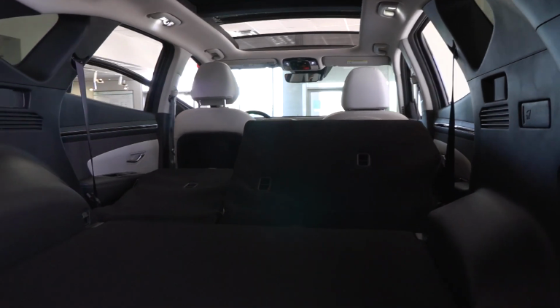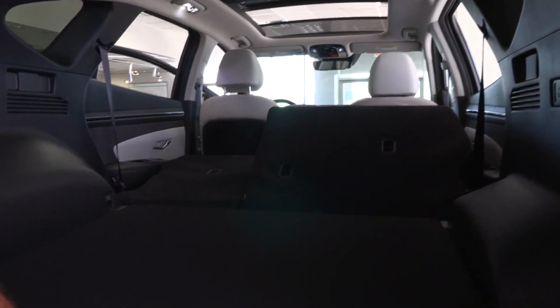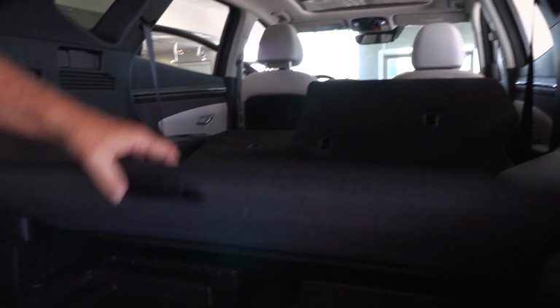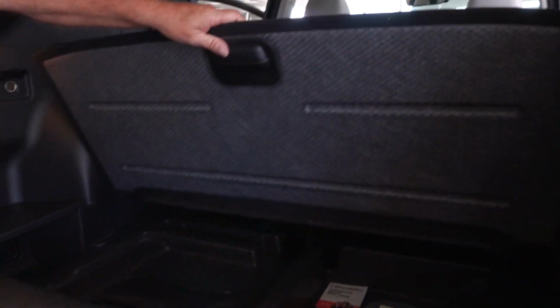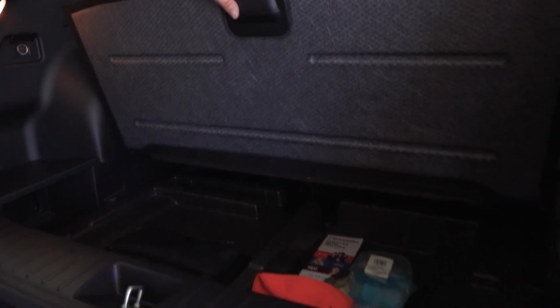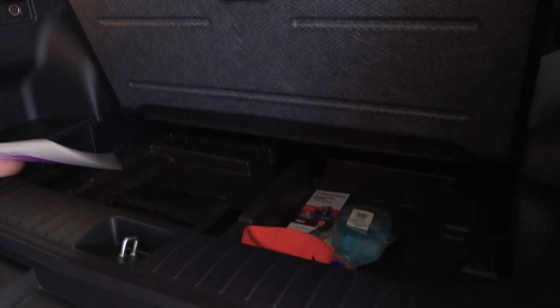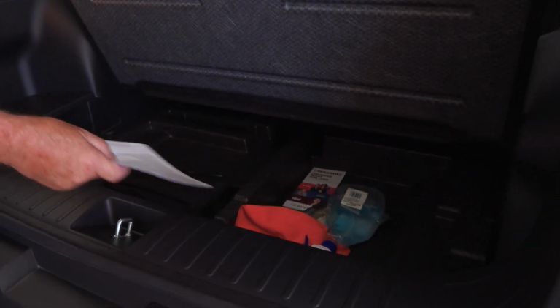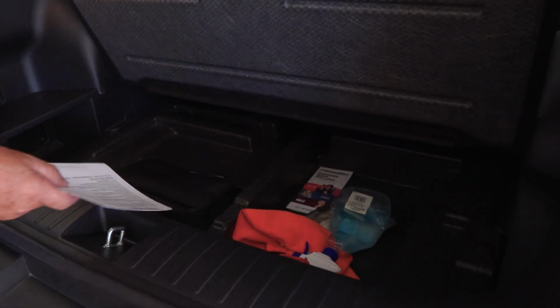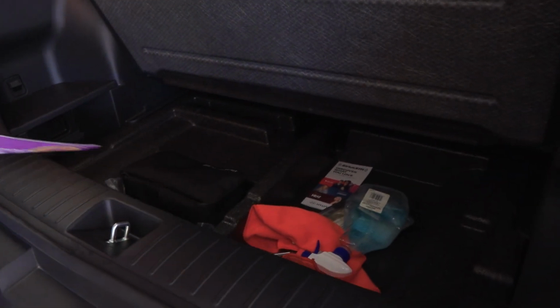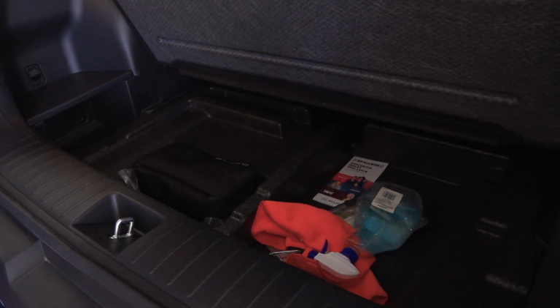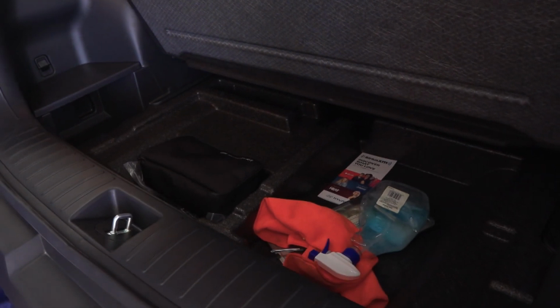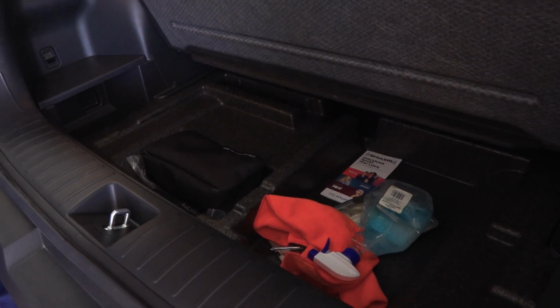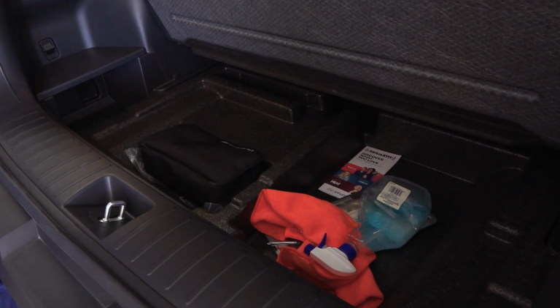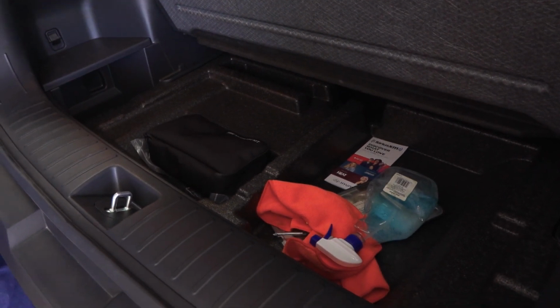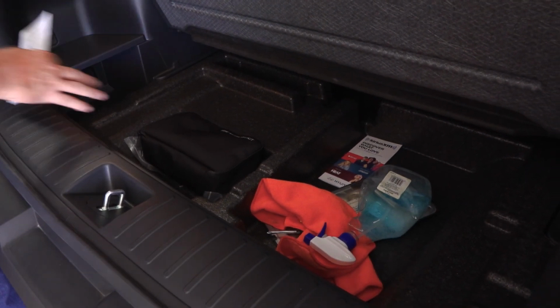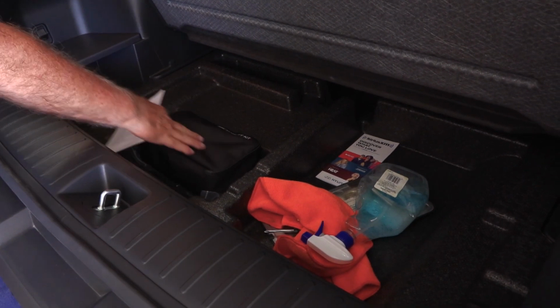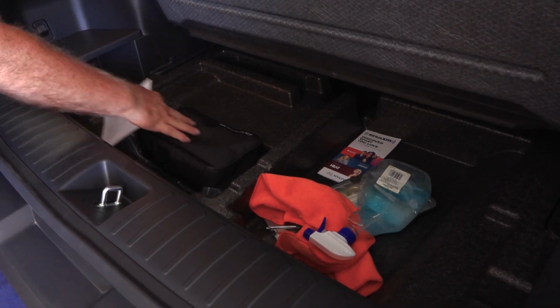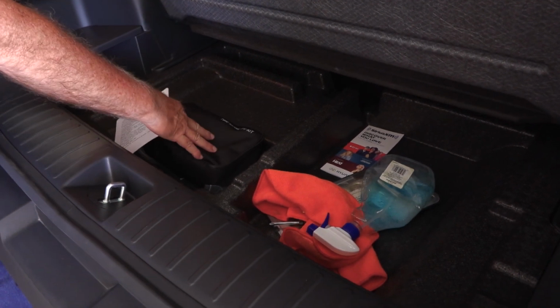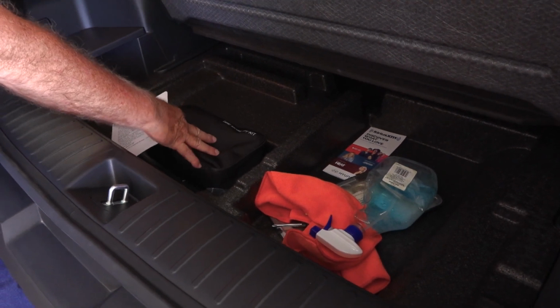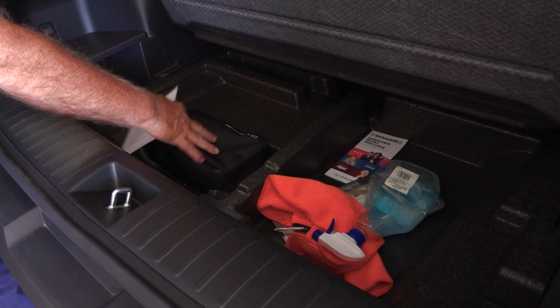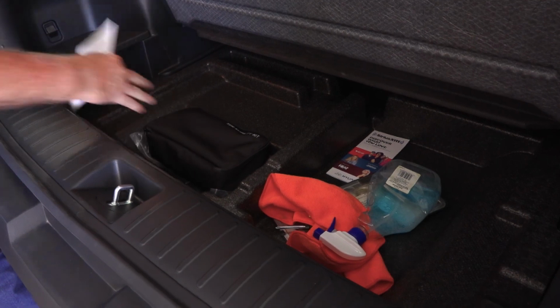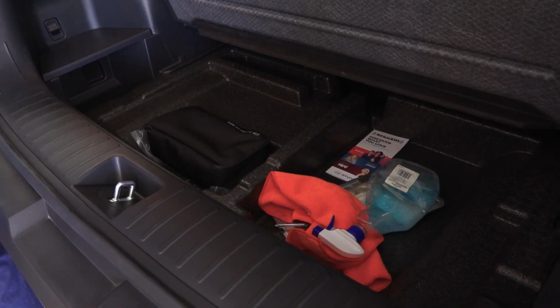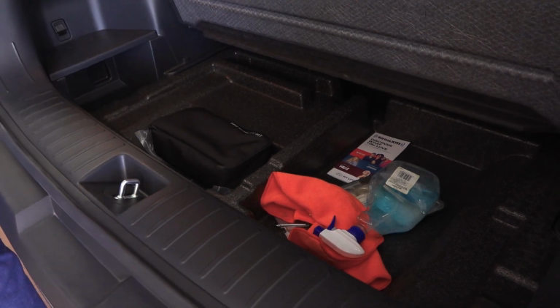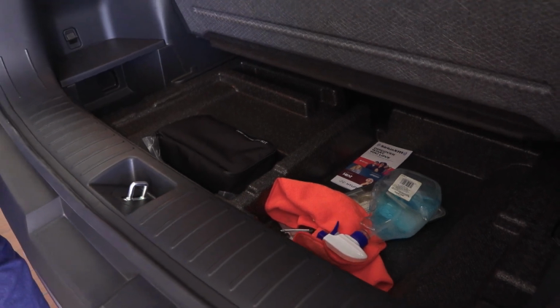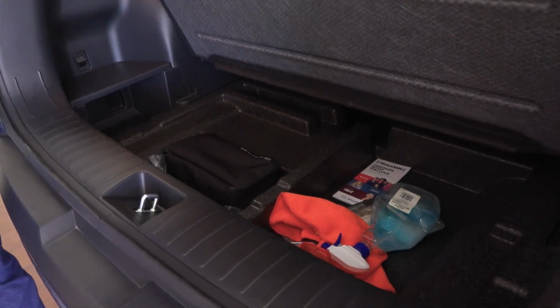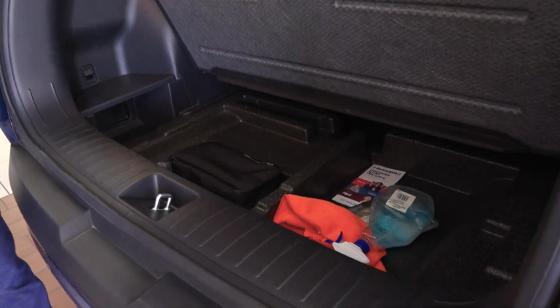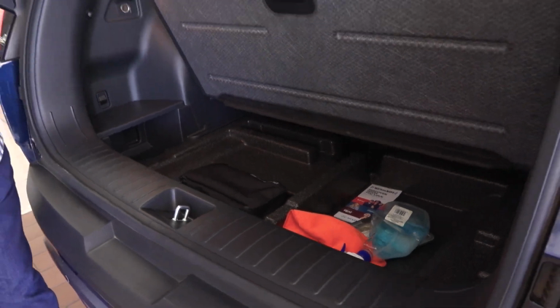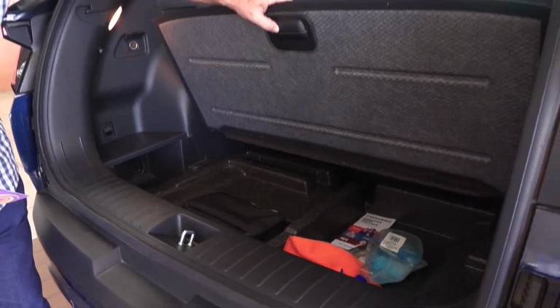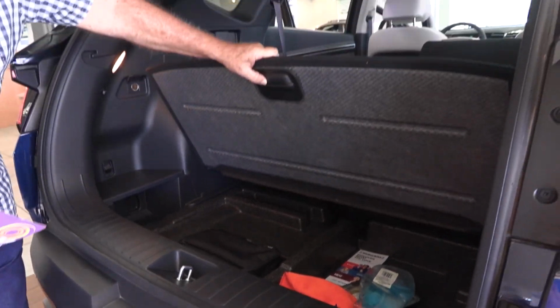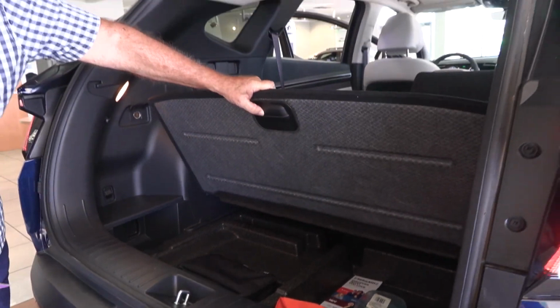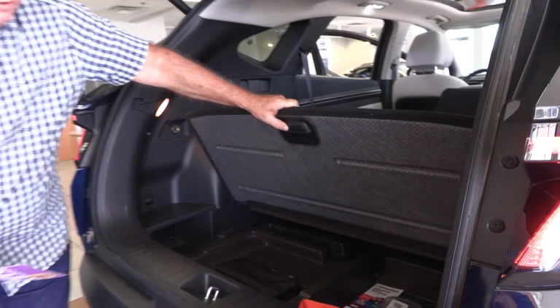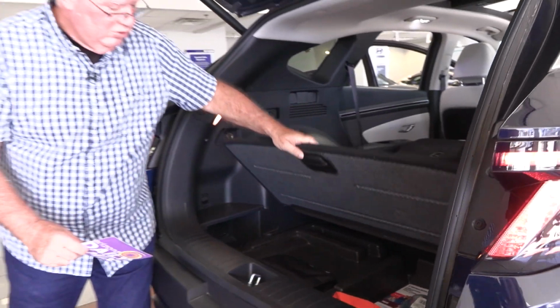Now if you look underneath here, you do have a little bit of storage. There is no spare tire in here — we just have the little tire mobility kit. If you happen to be low on air, that's about all it's going to do.